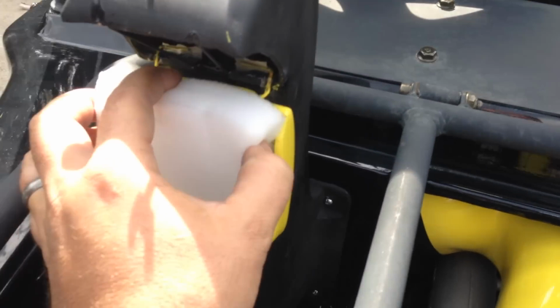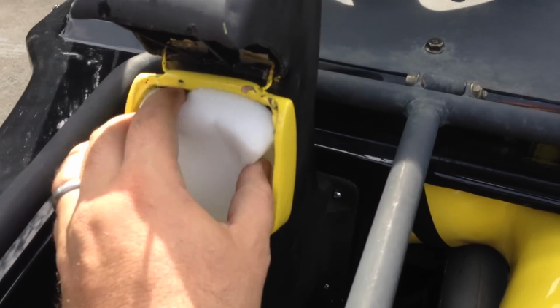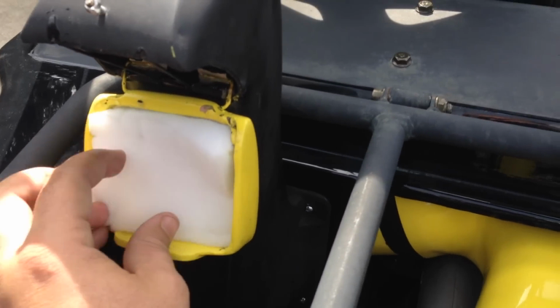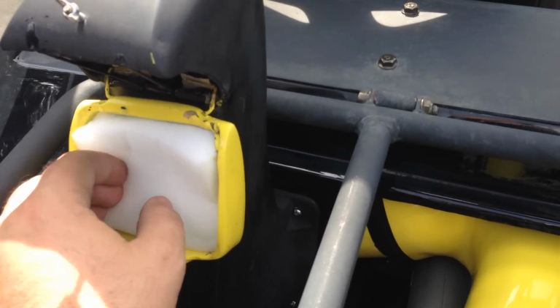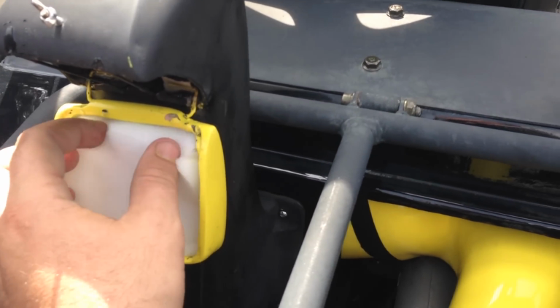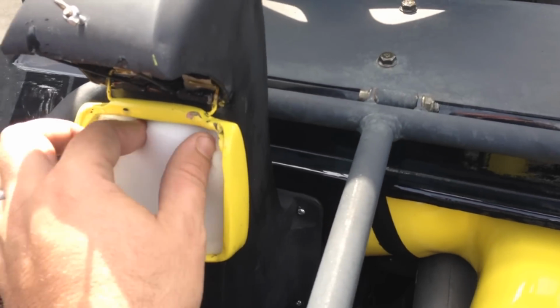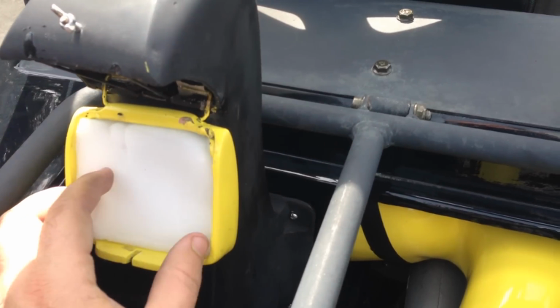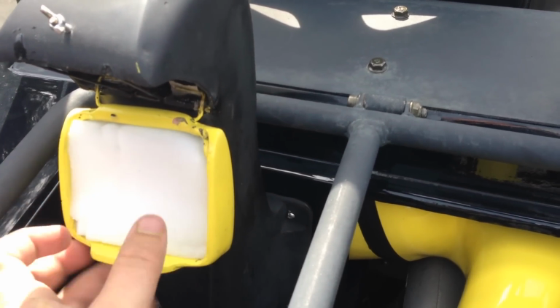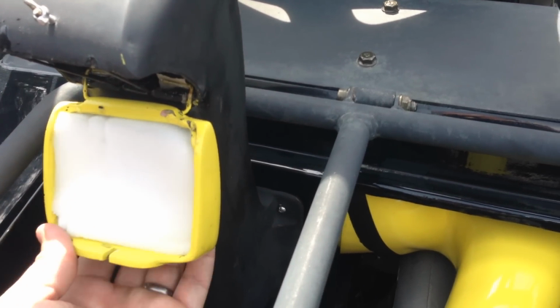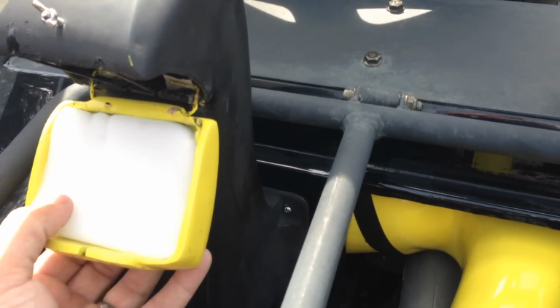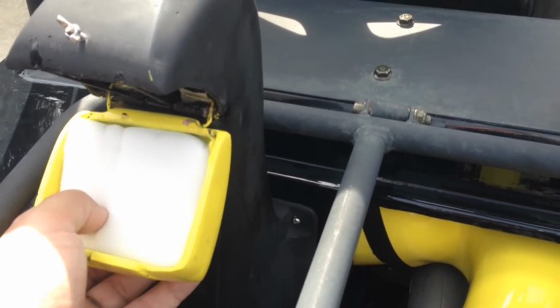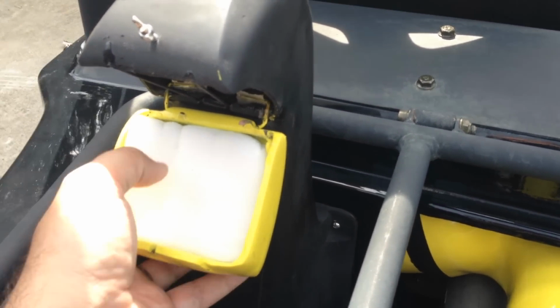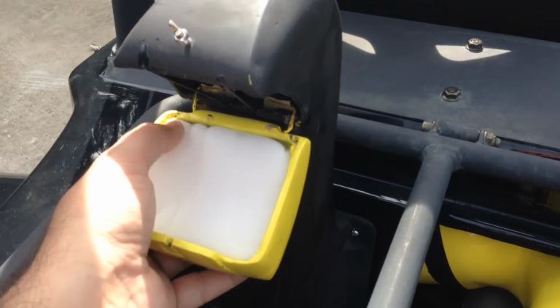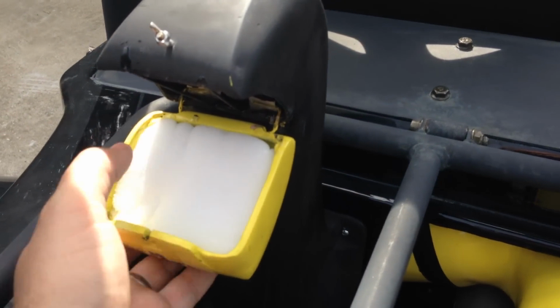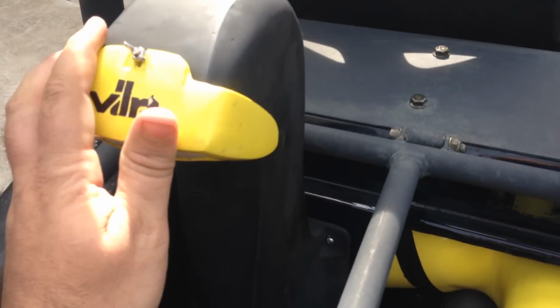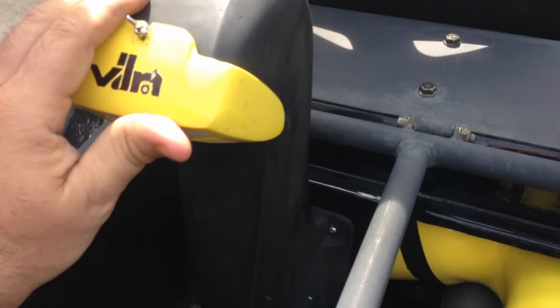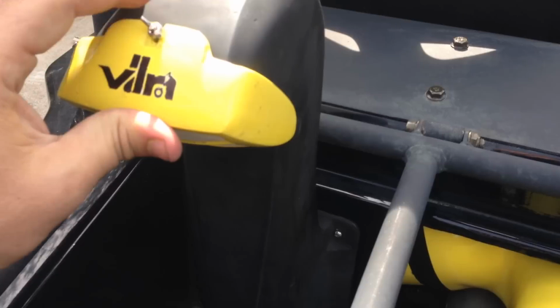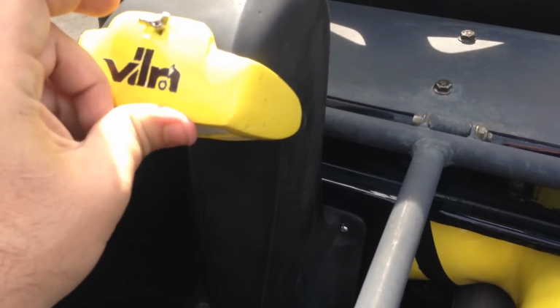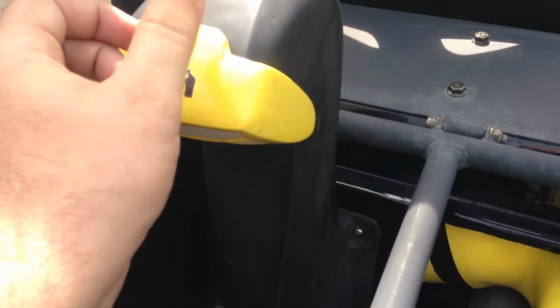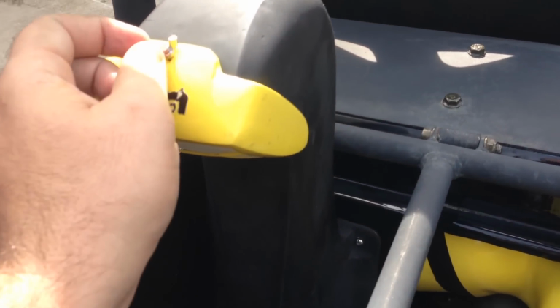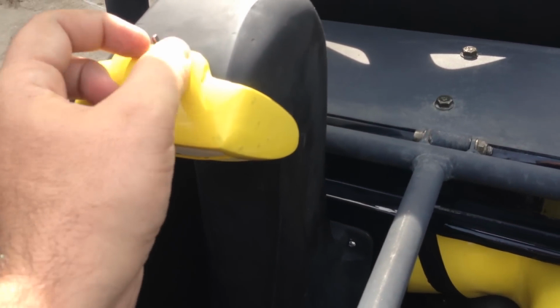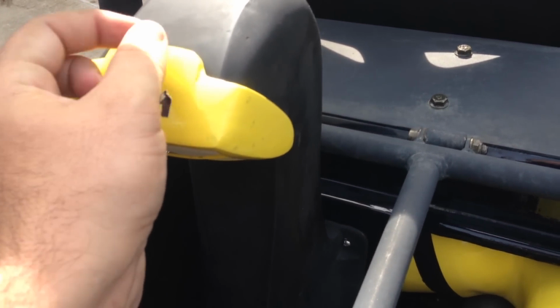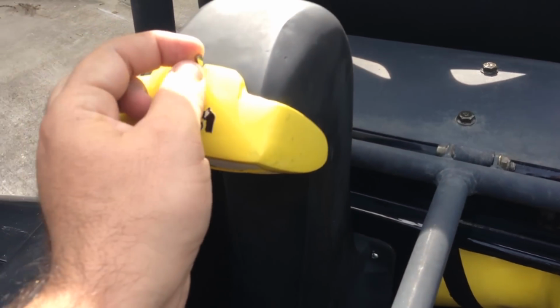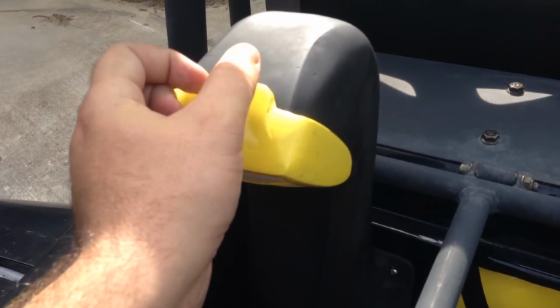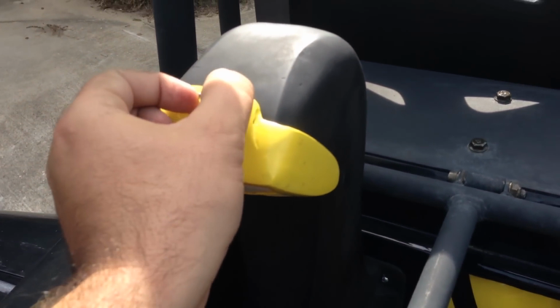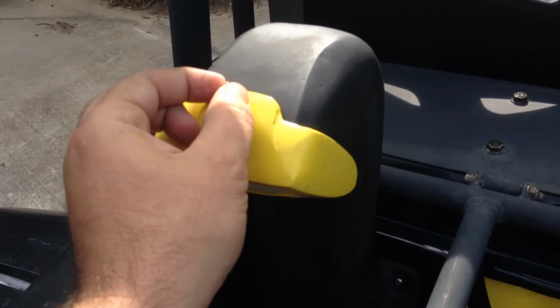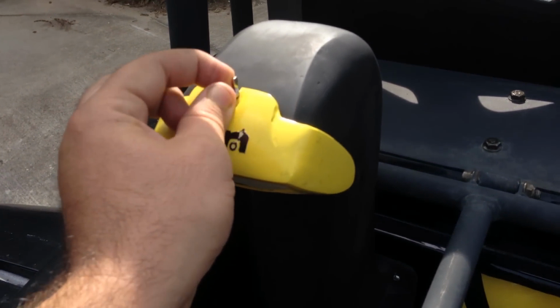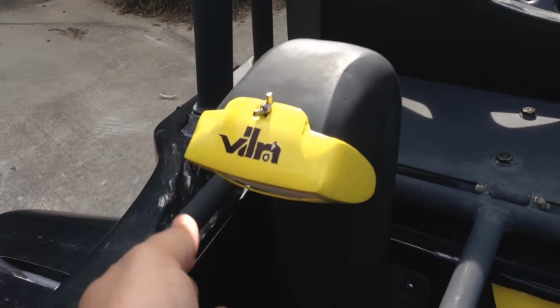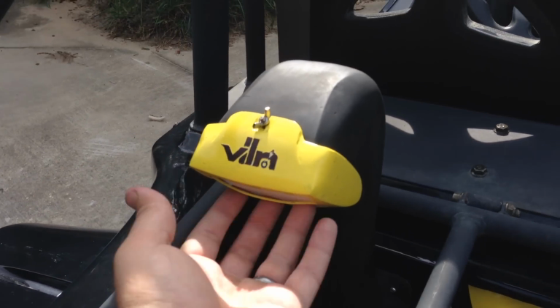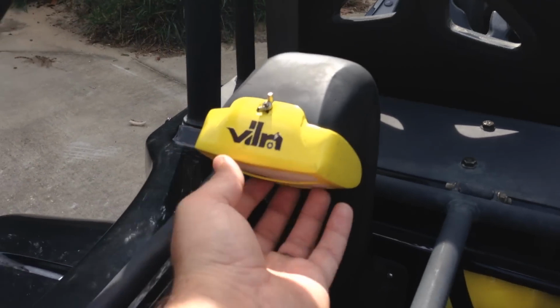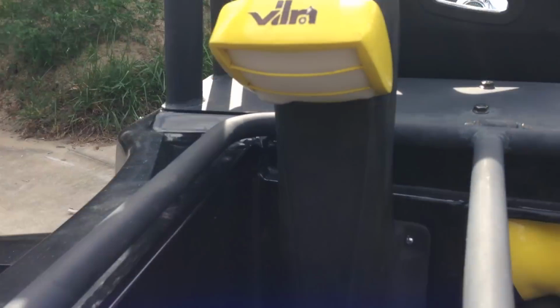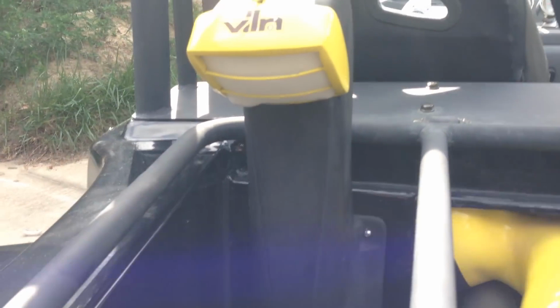Let me just stuff it back in here. Ready to go on the trail. Nice and clean.